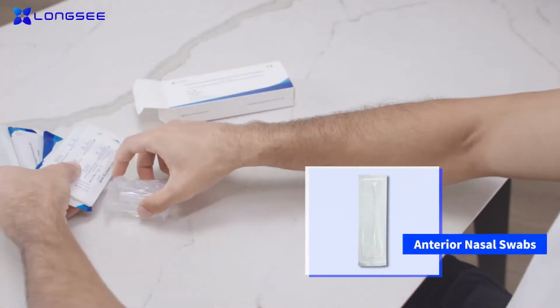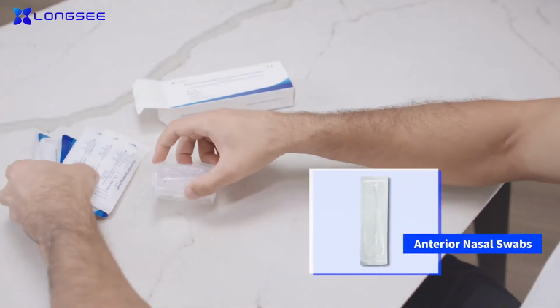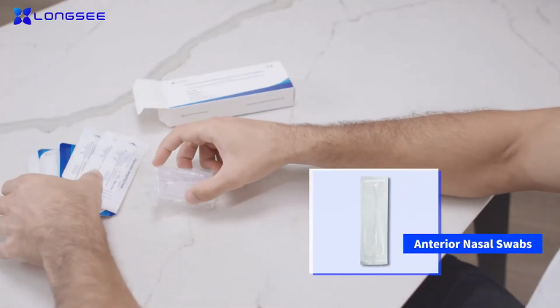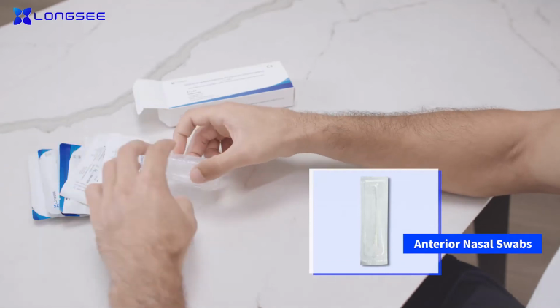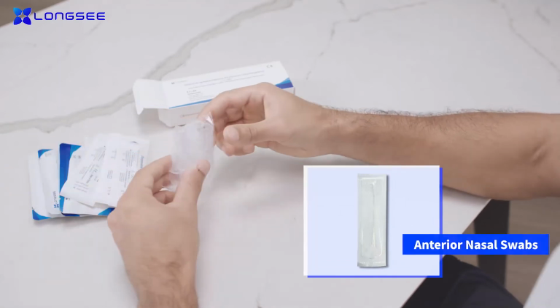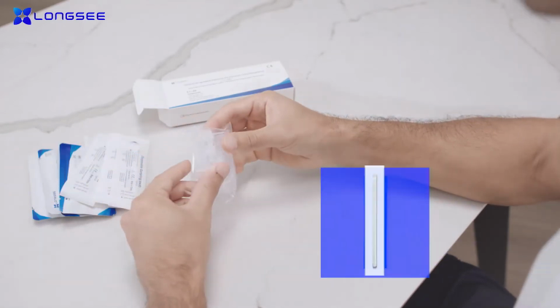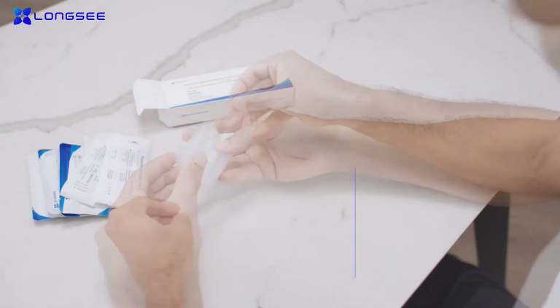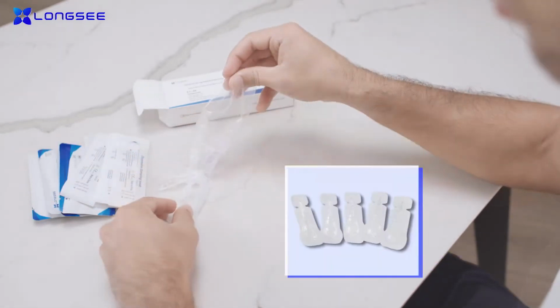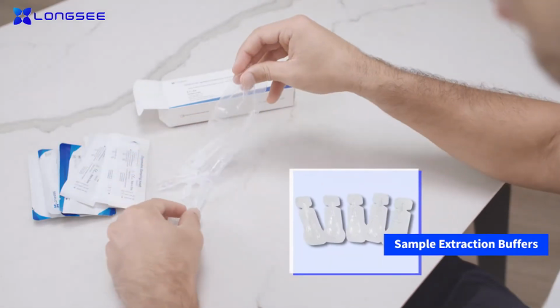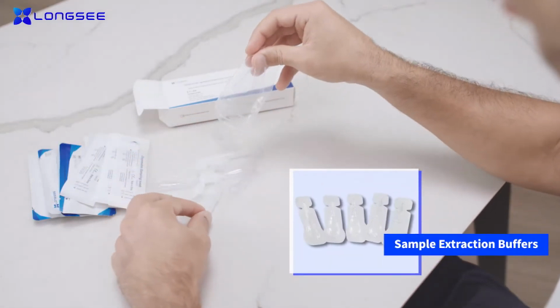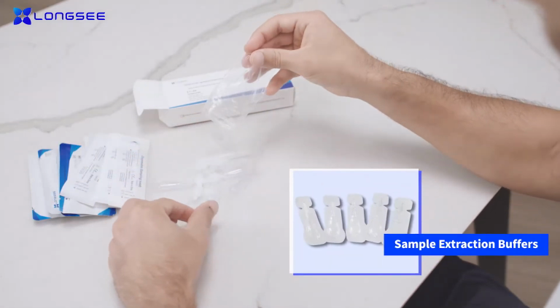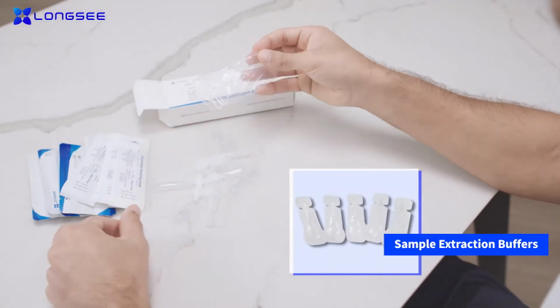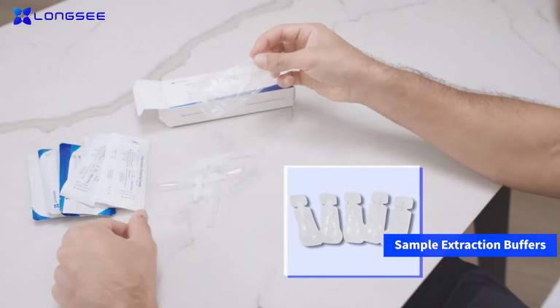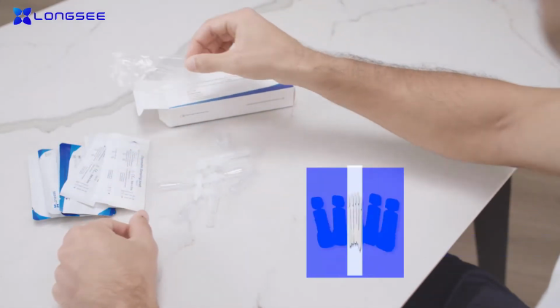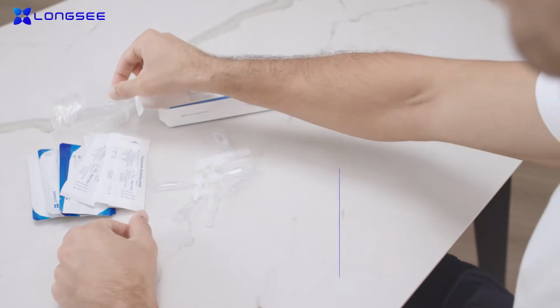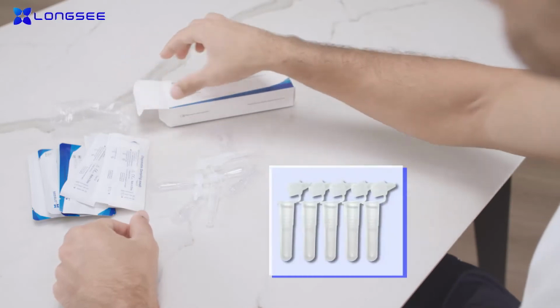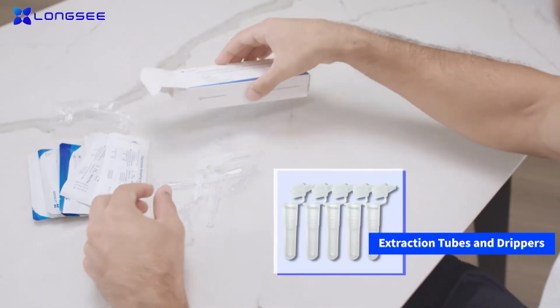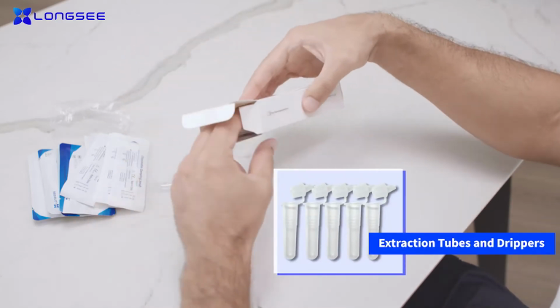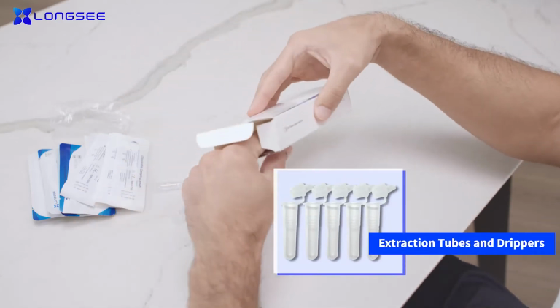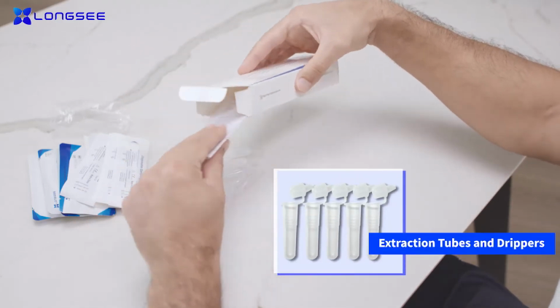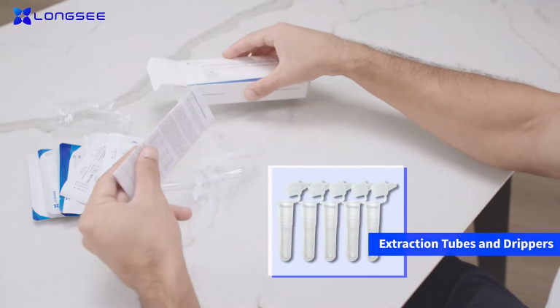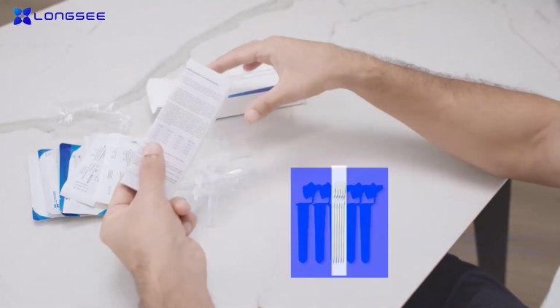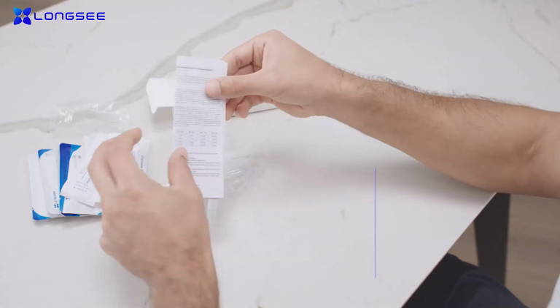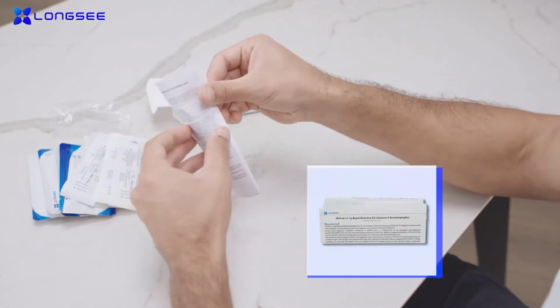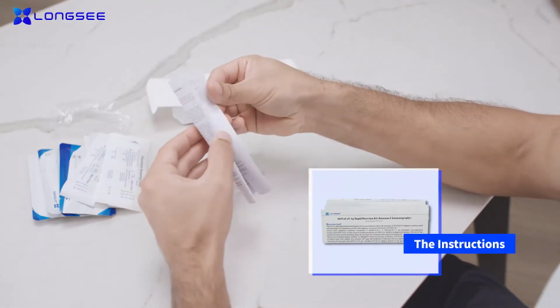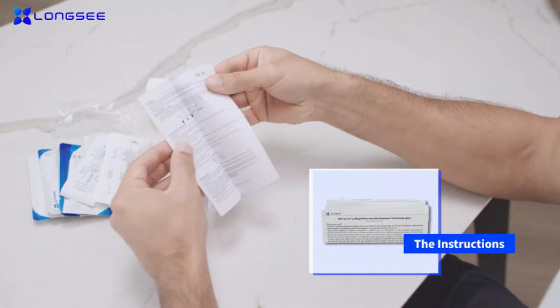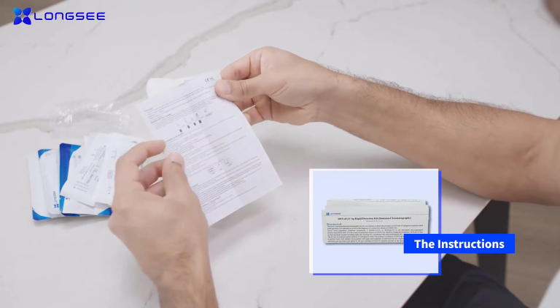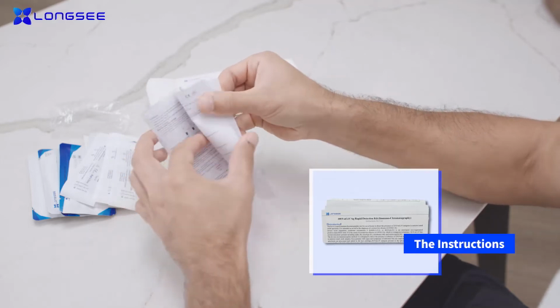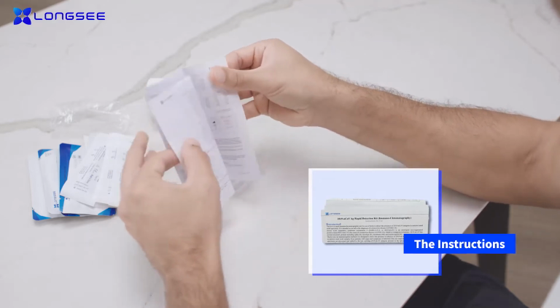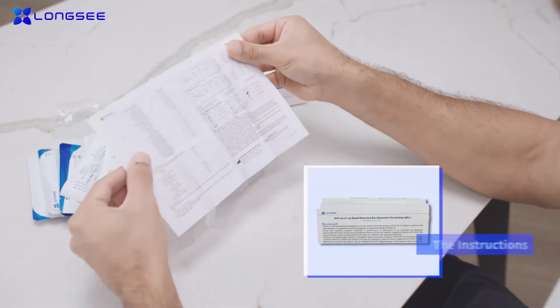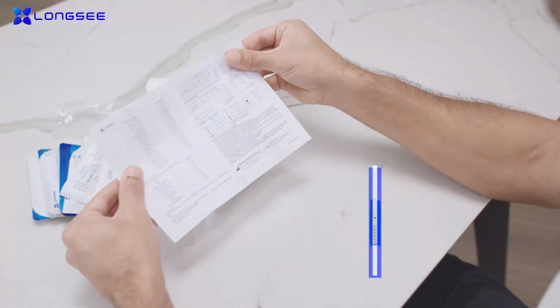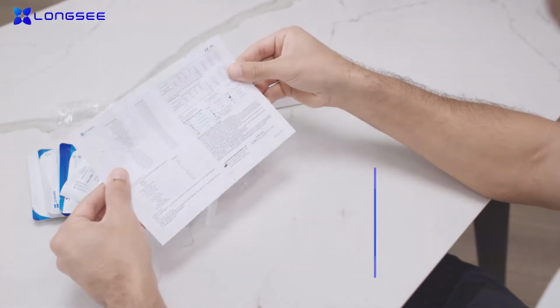The kit includes the instructions, anterior nasal swabs, sample extraction buffers, extraction tubes and drippers, 2019 NCOV AG Rapid Detection Kit test cartridges, and specimen bags.